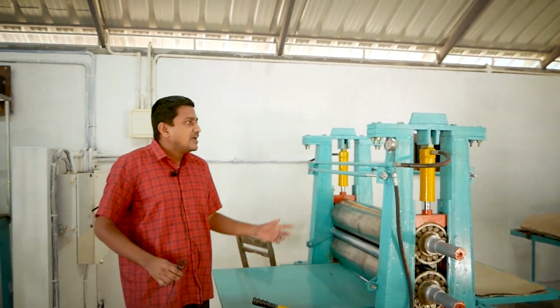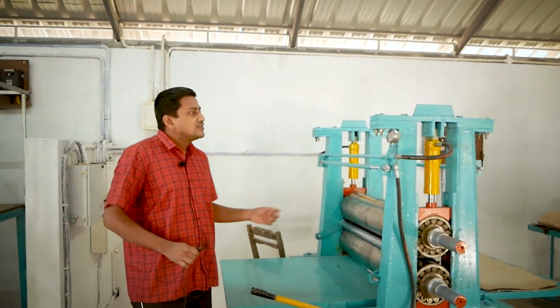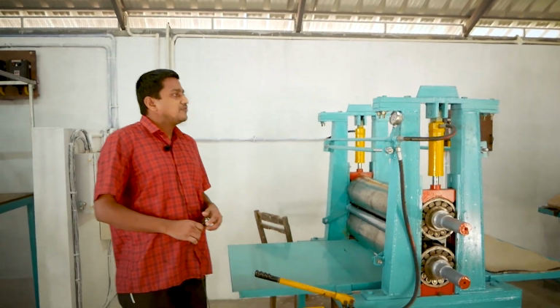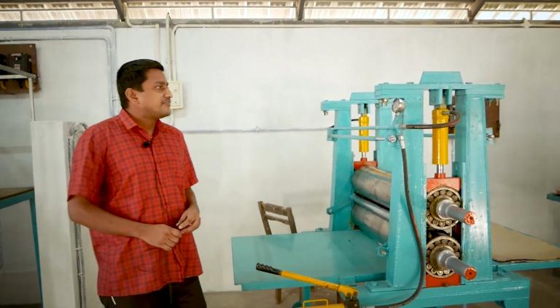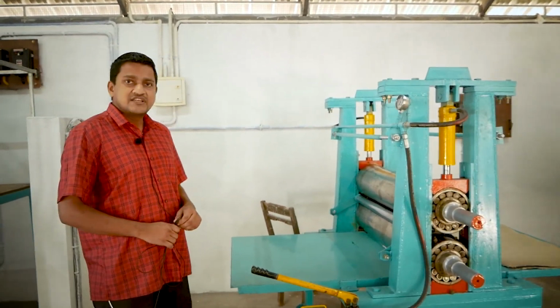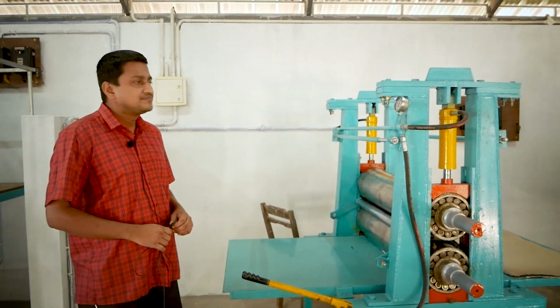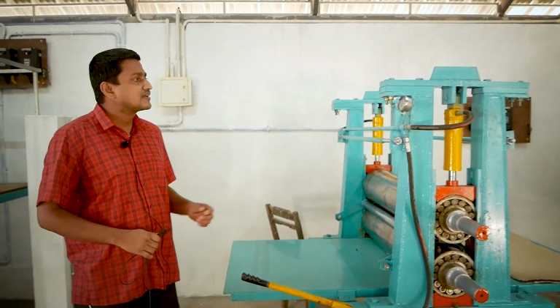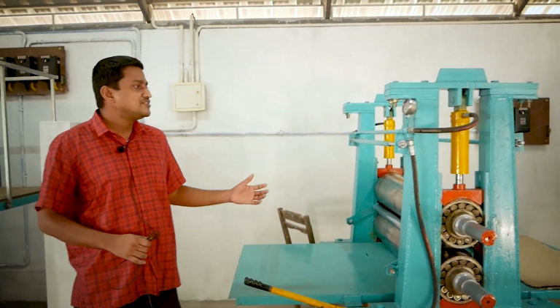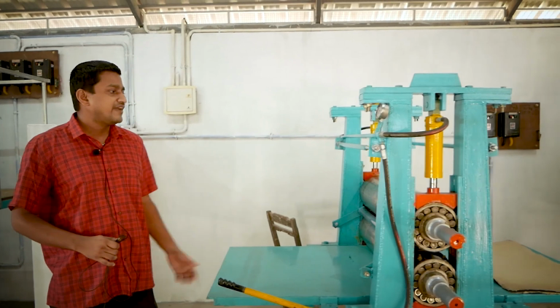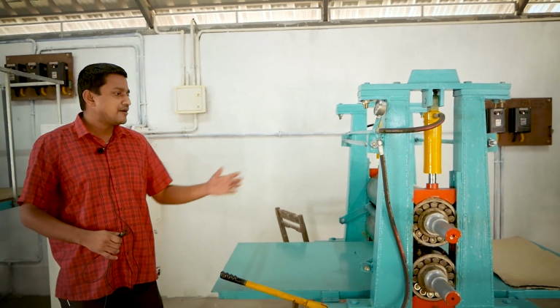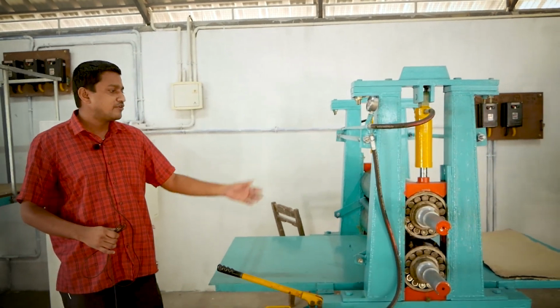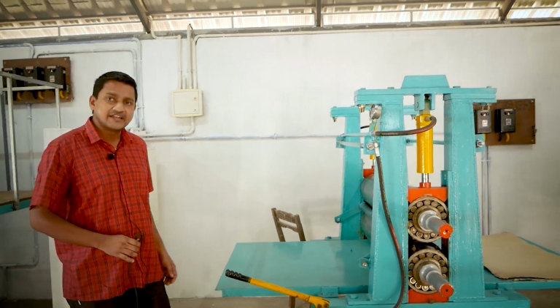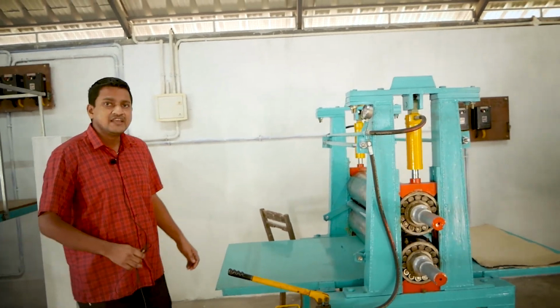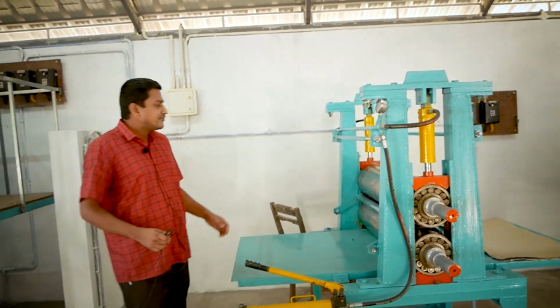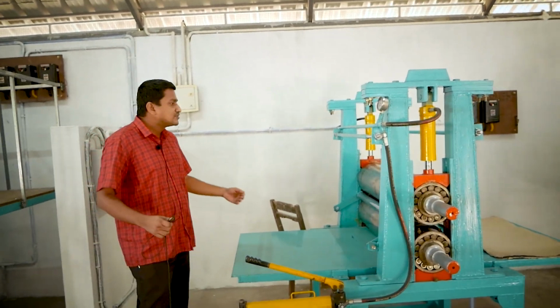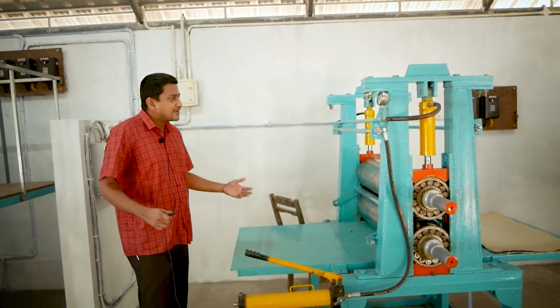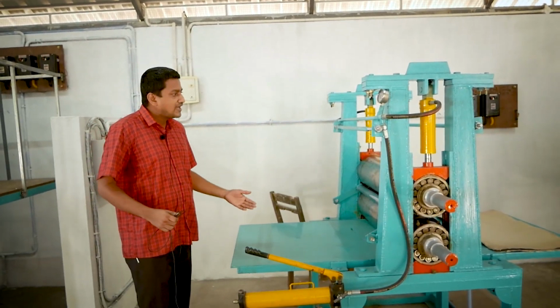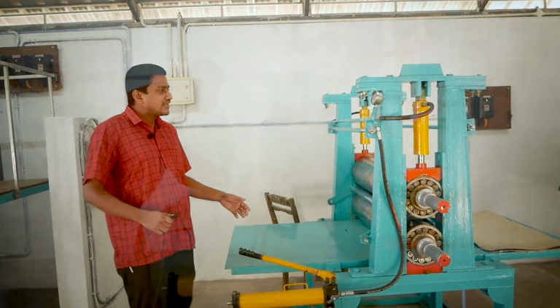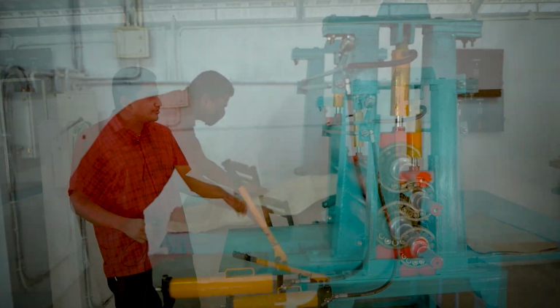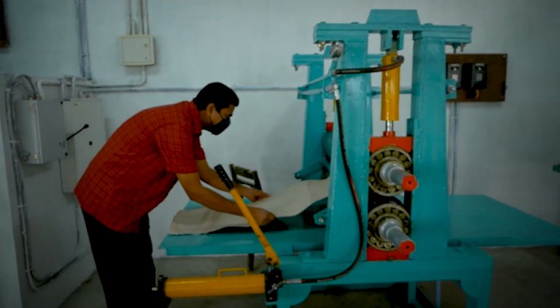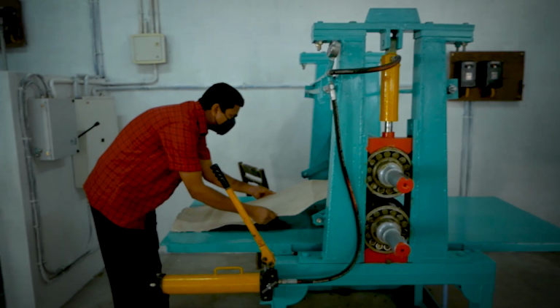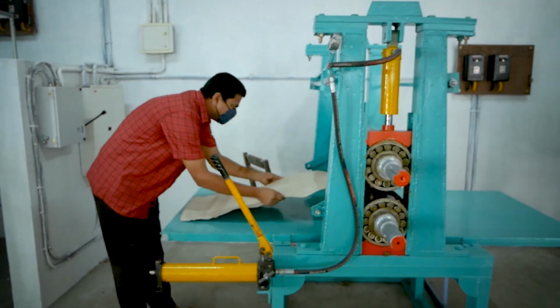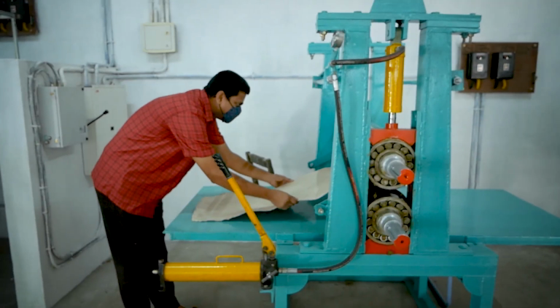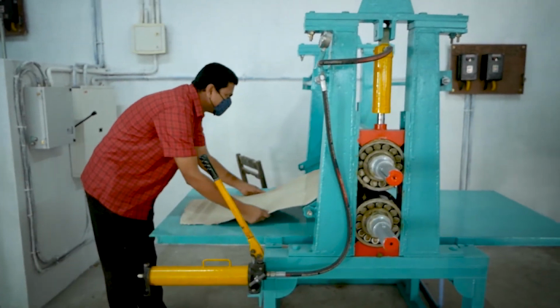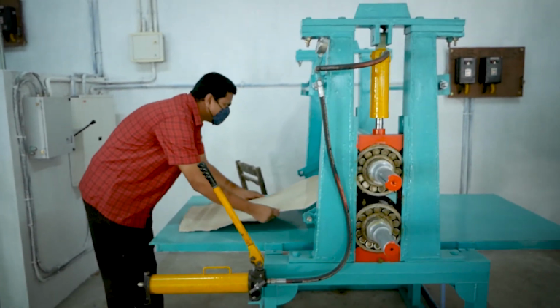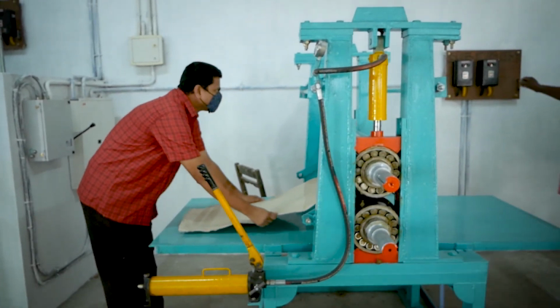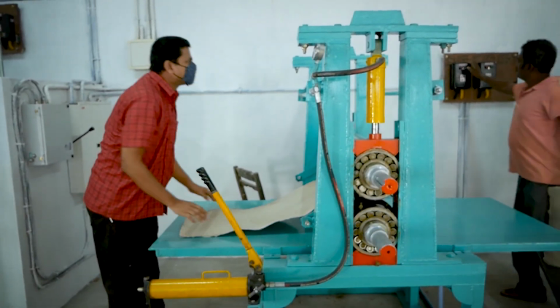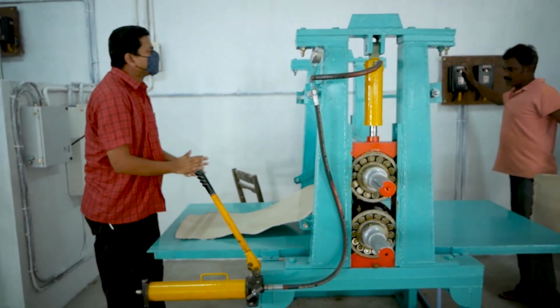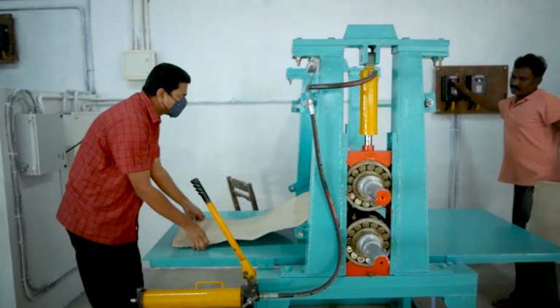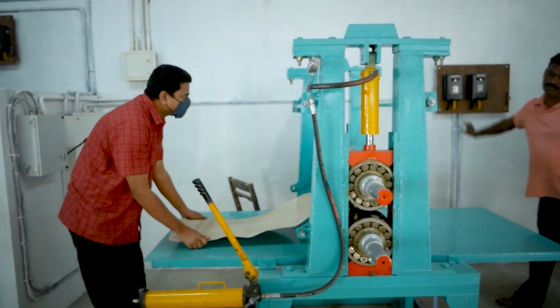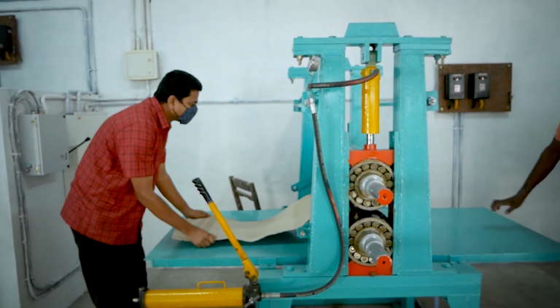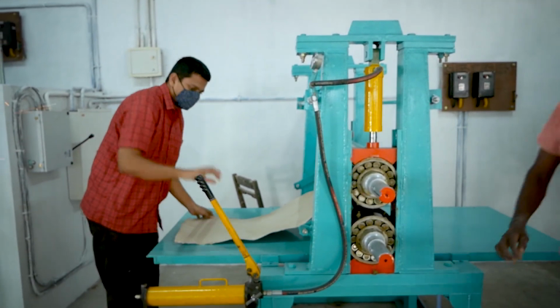Around 5000 kg of weight is applied for calendaring on the hydro calendaring machine. This will smoothen the paper and produce a smooth surface on the other side.